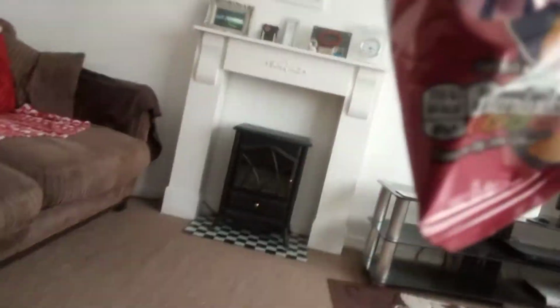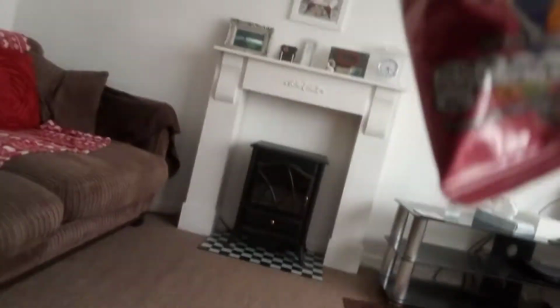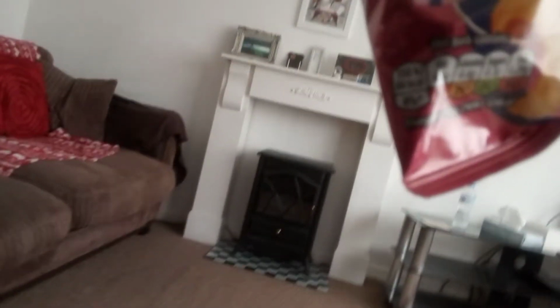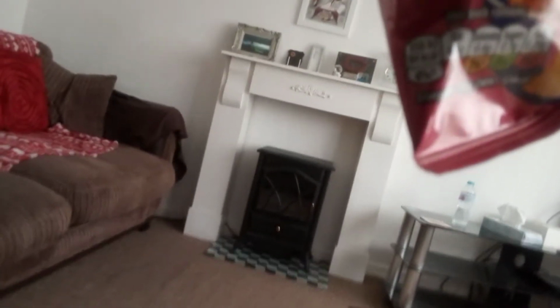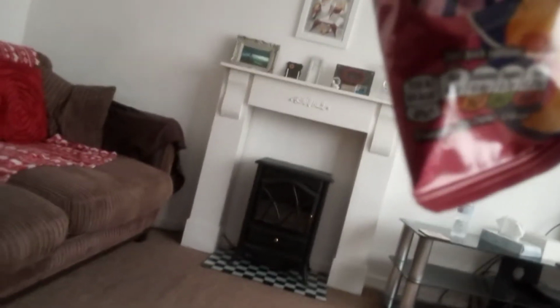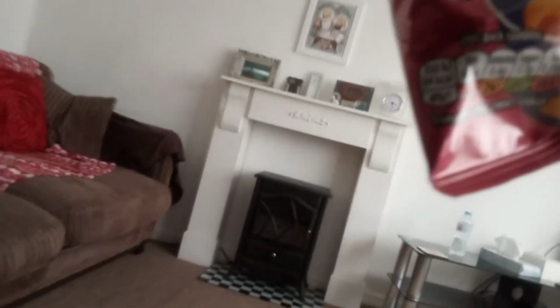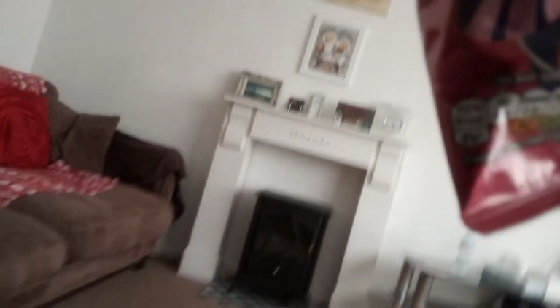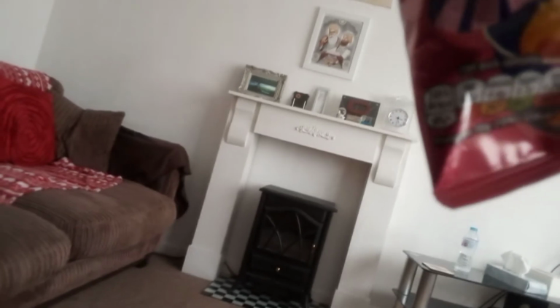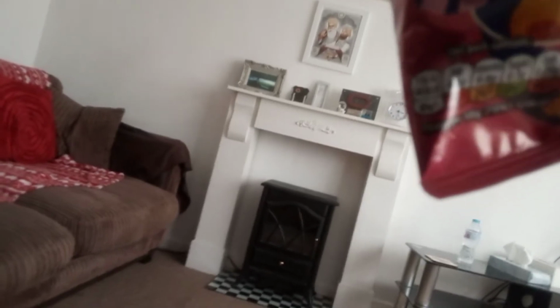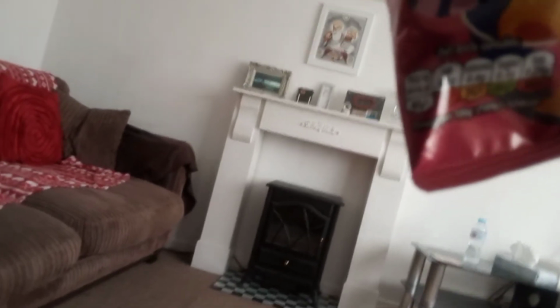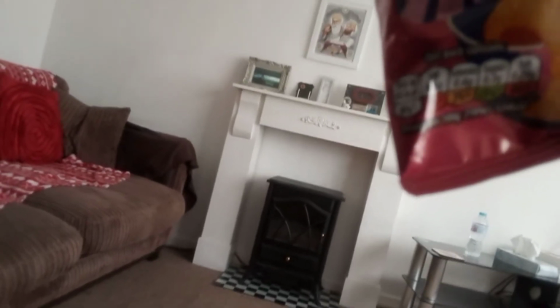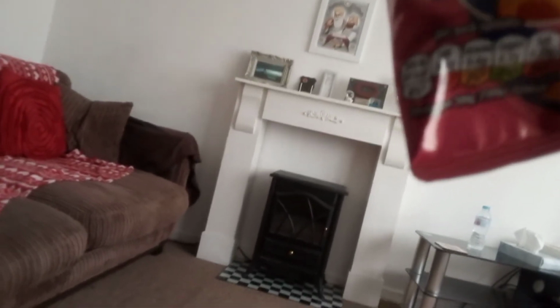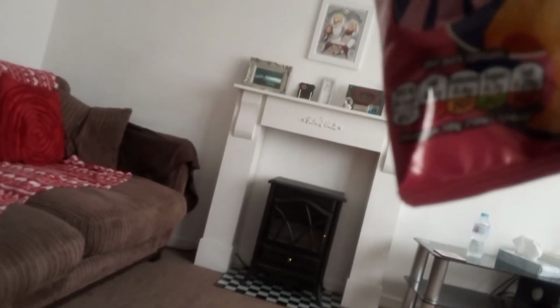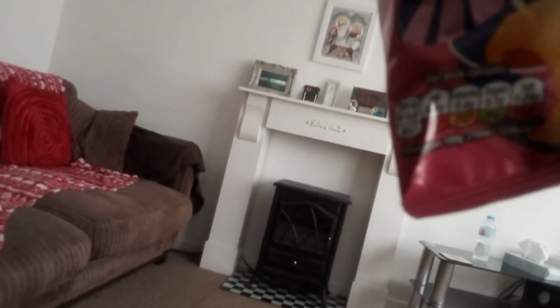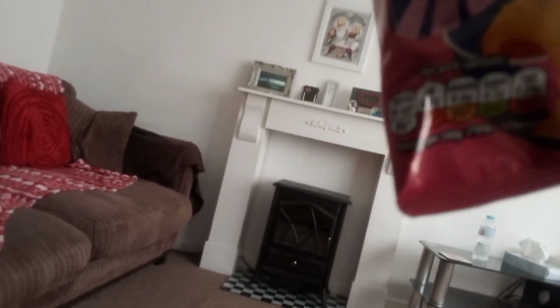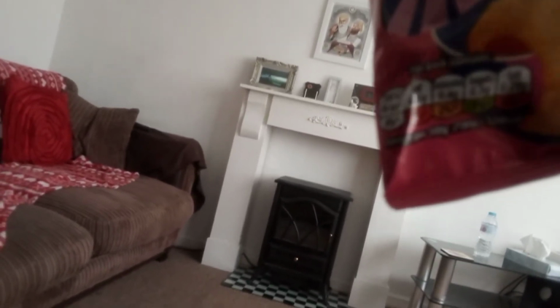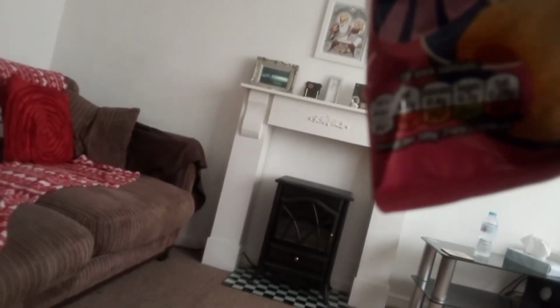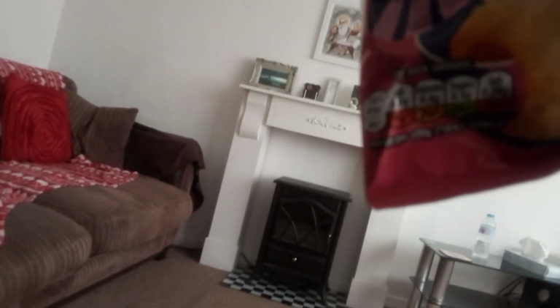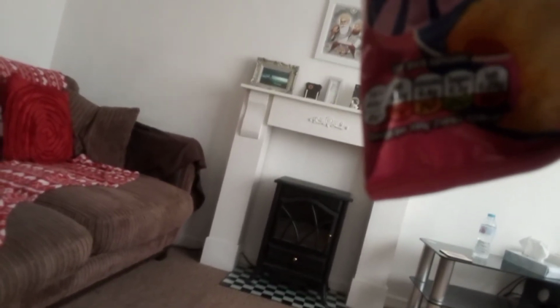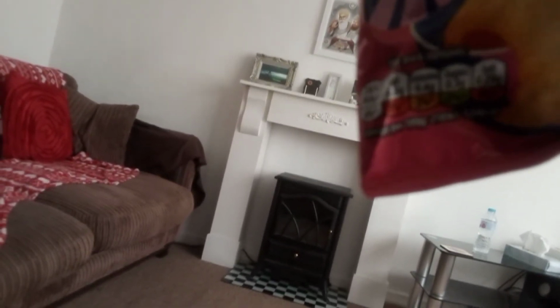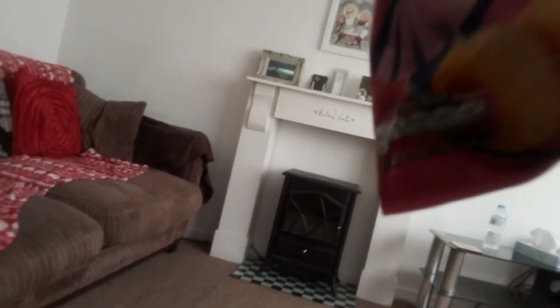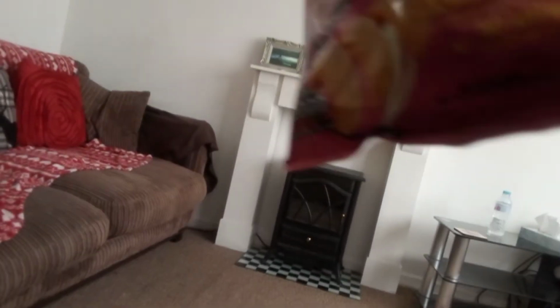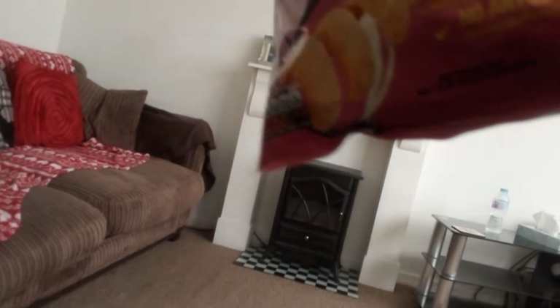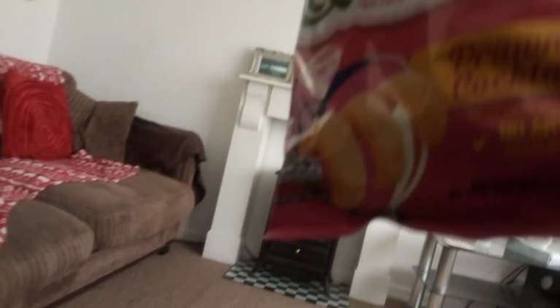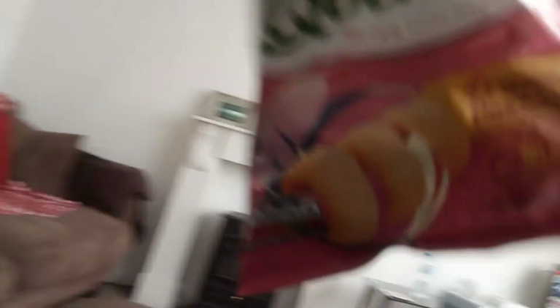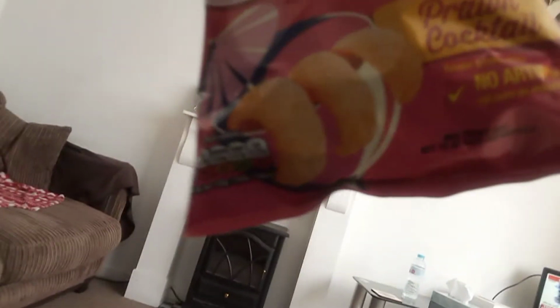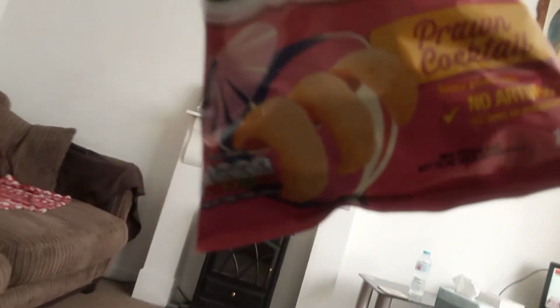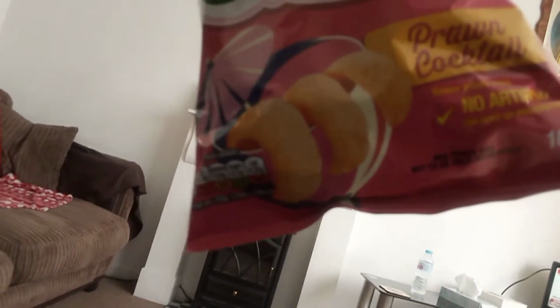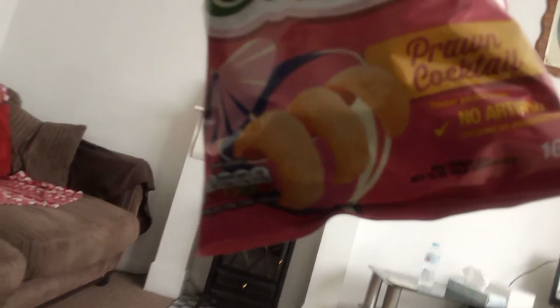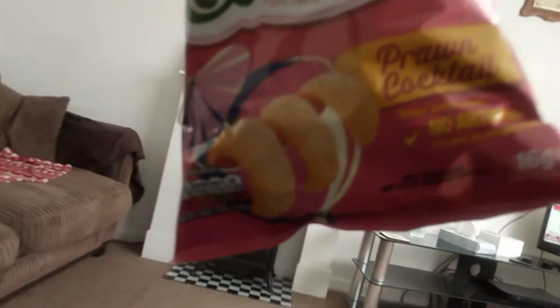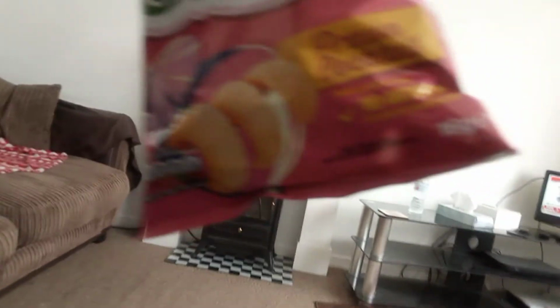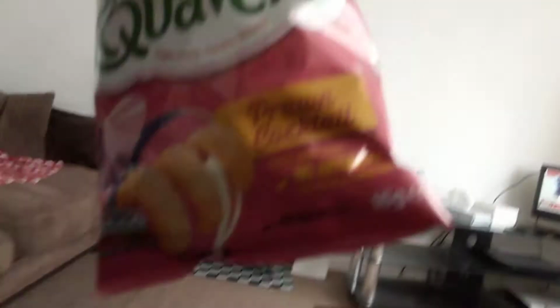Per bag: 84 calories, fat 4.6g, saturated trace, sugar trace, salt trace. No artificial colours or preservatives. 16g bag.